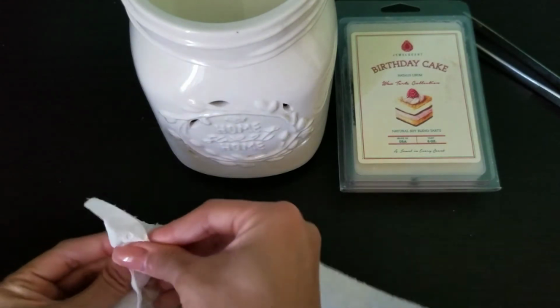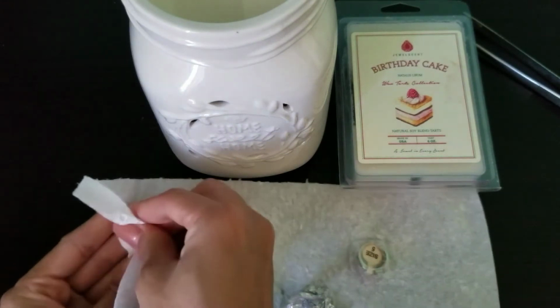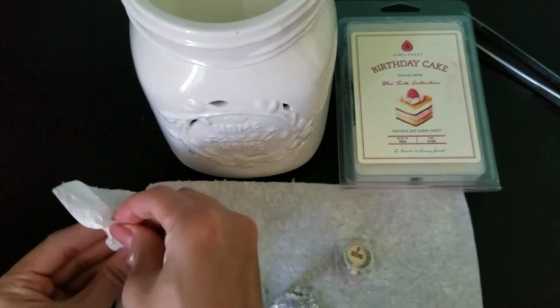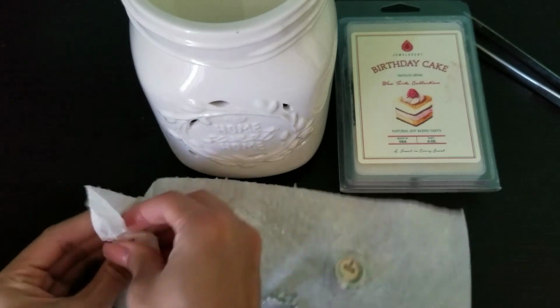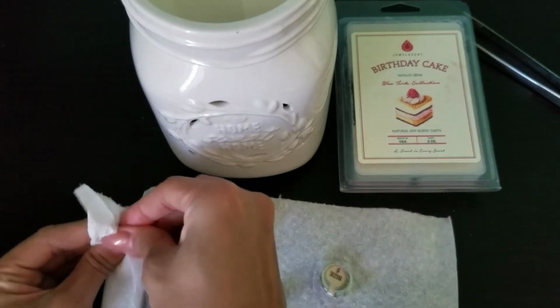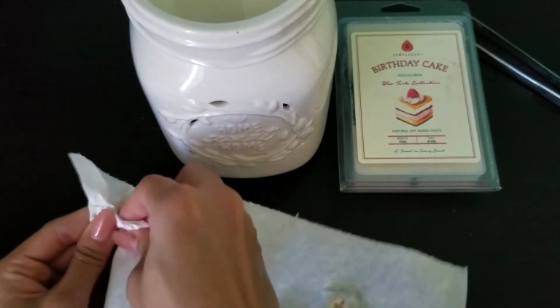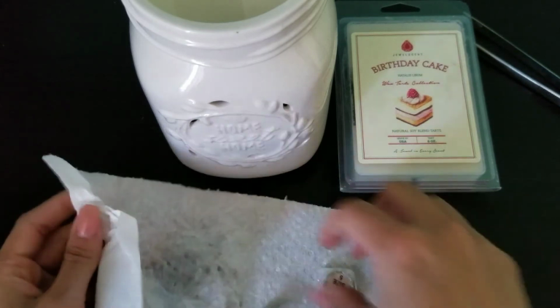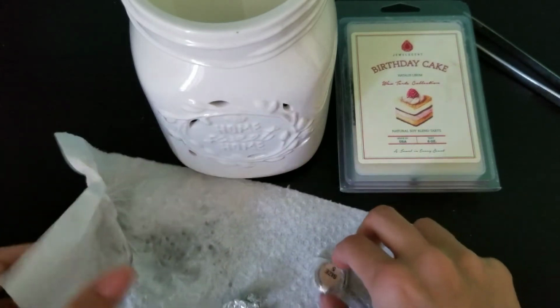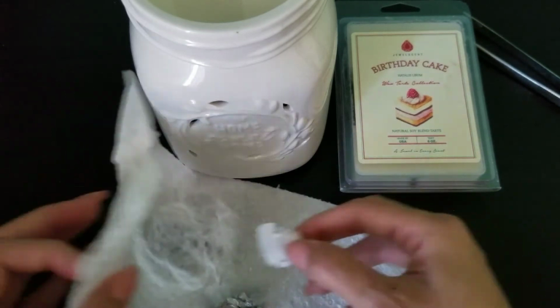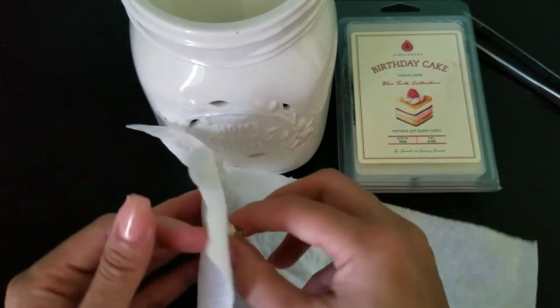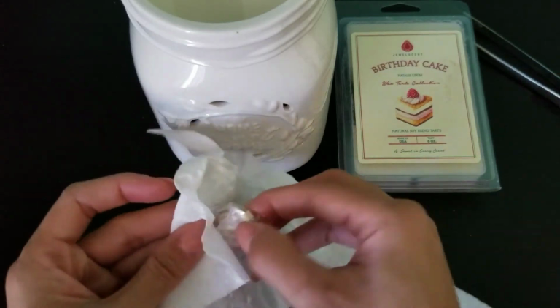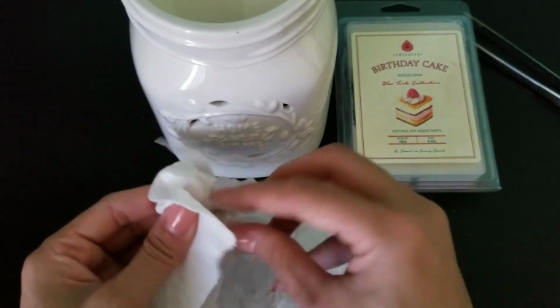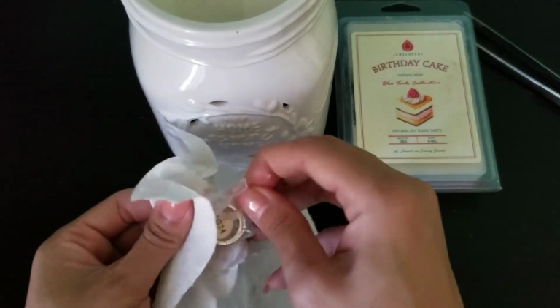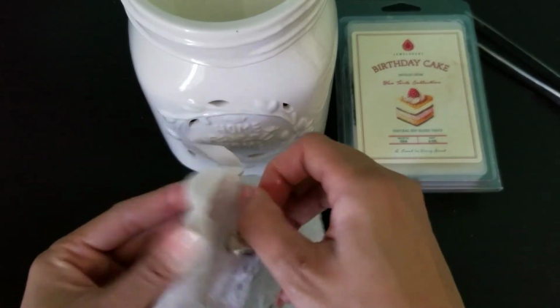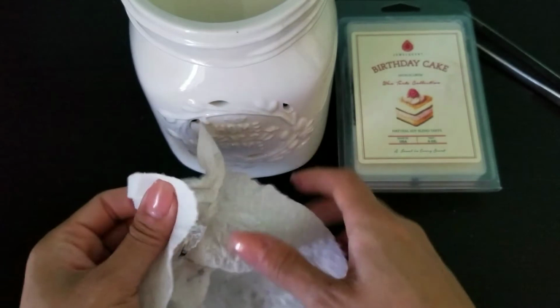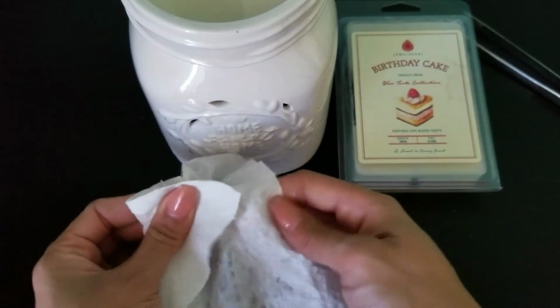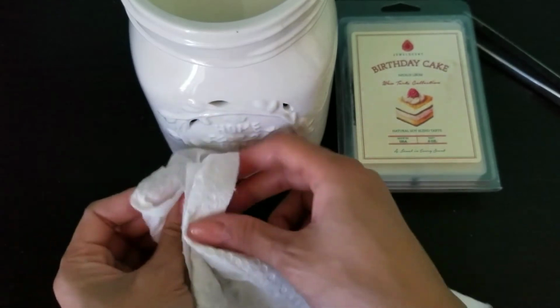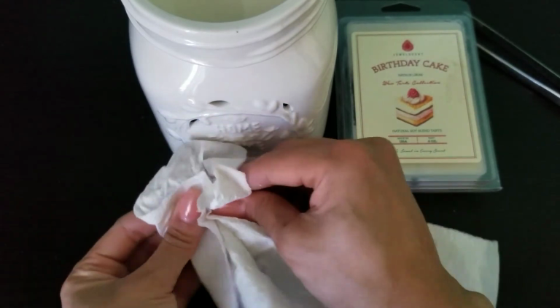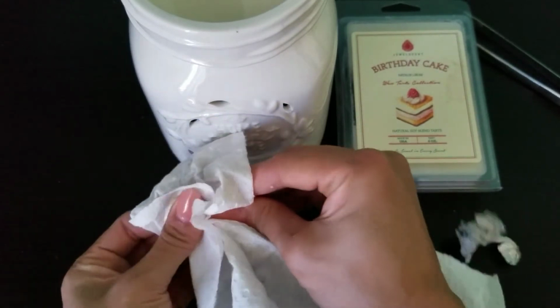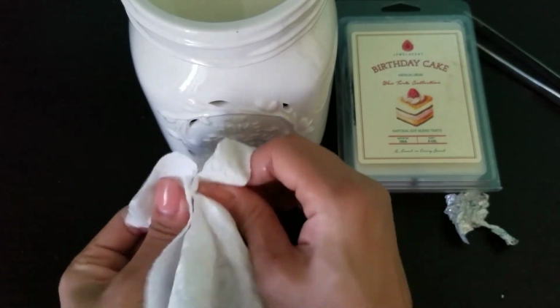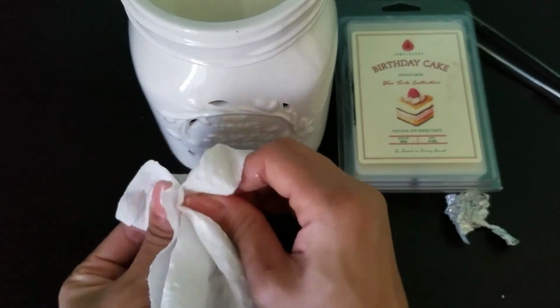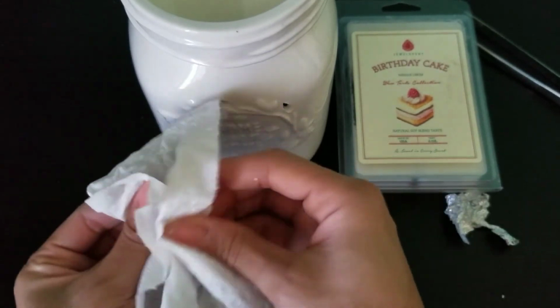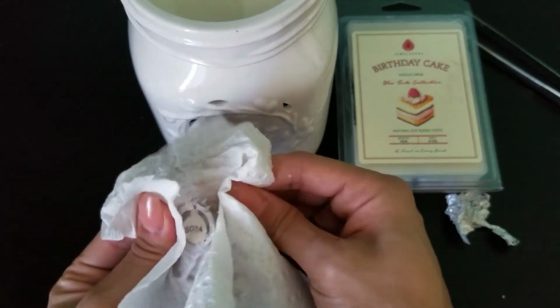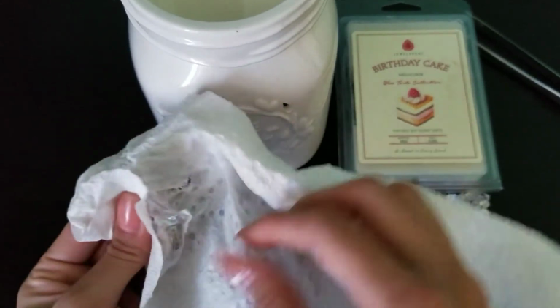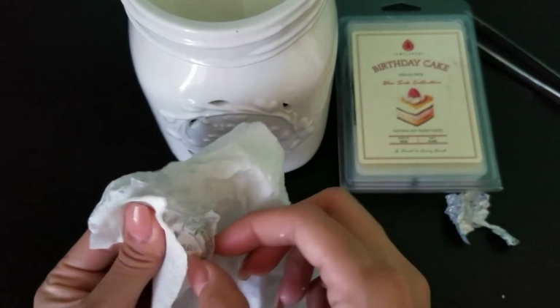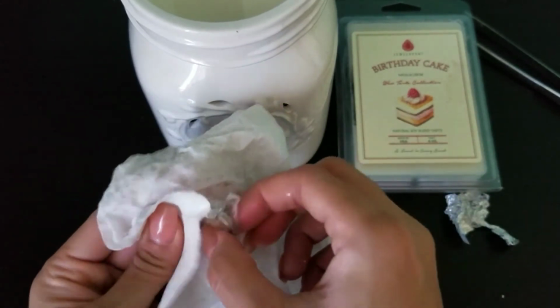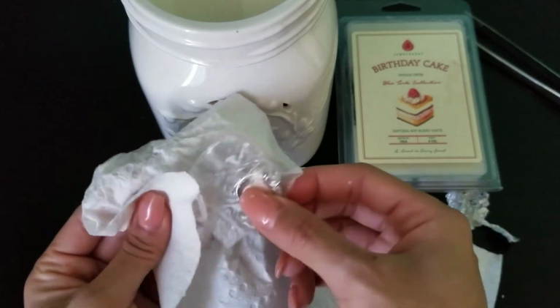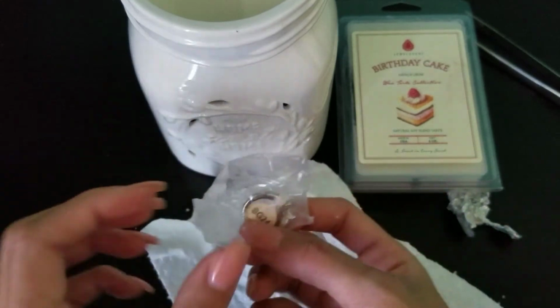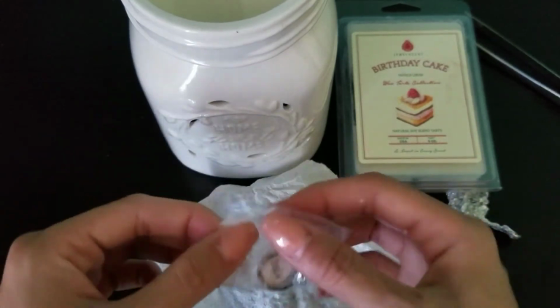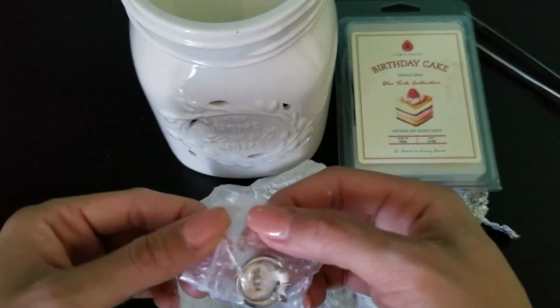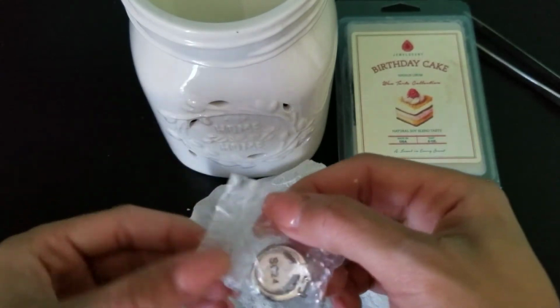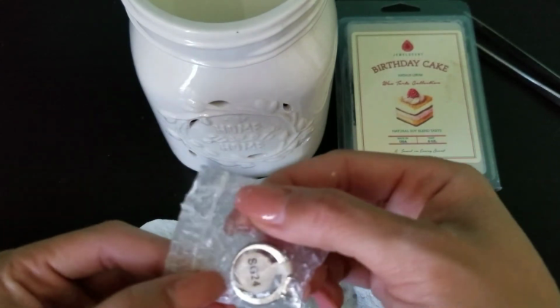If you're unfamiliar with Jewel Scent, they are a company that makes scented products that have rings inside of them. They do have candles and bath bombs as well.